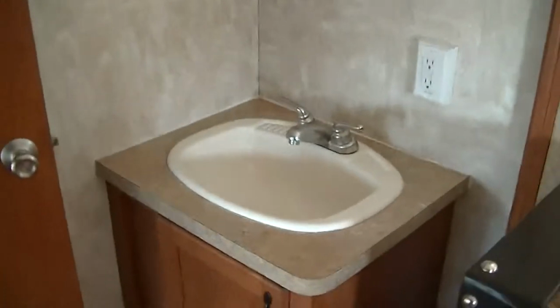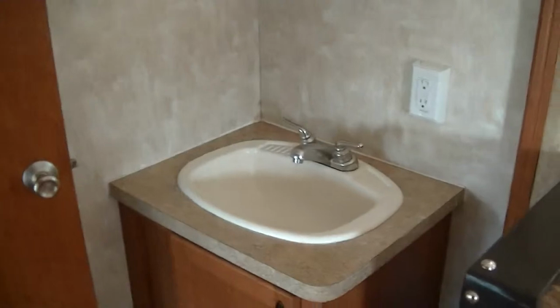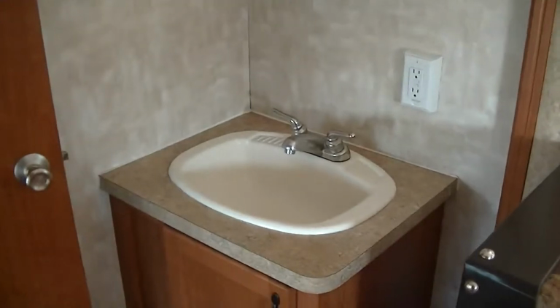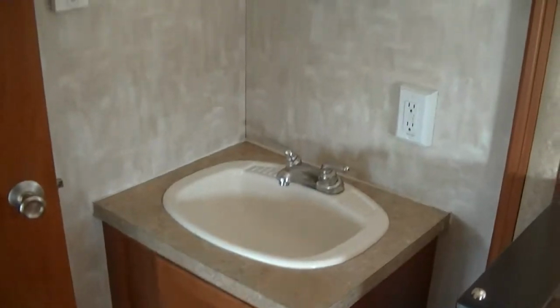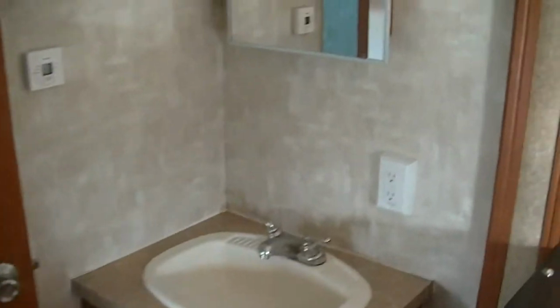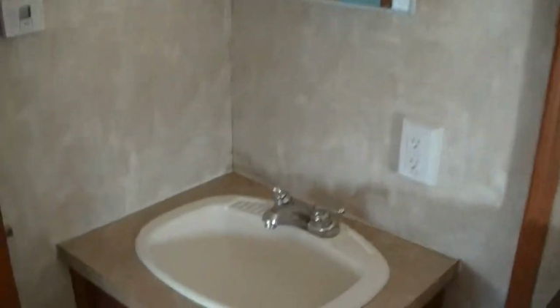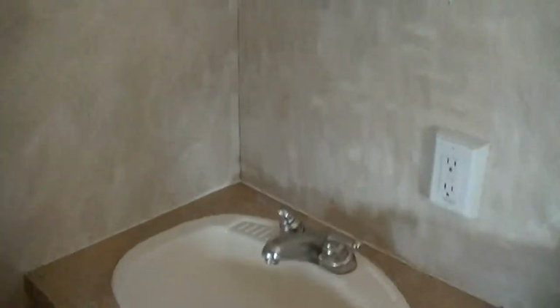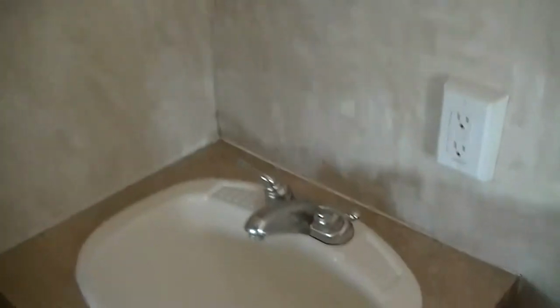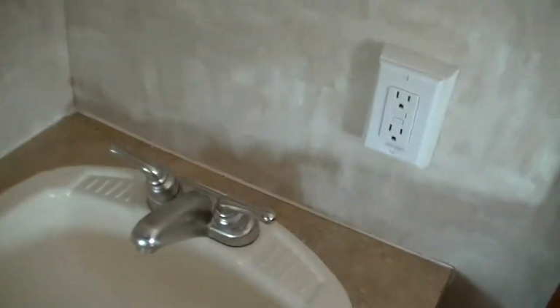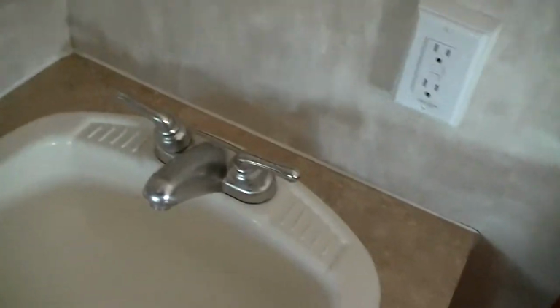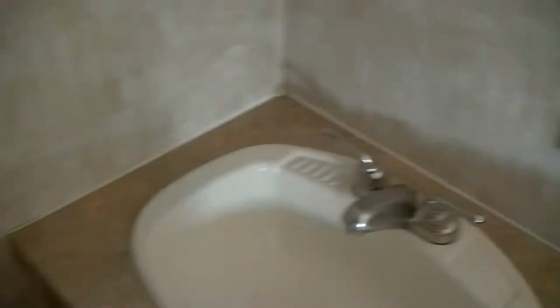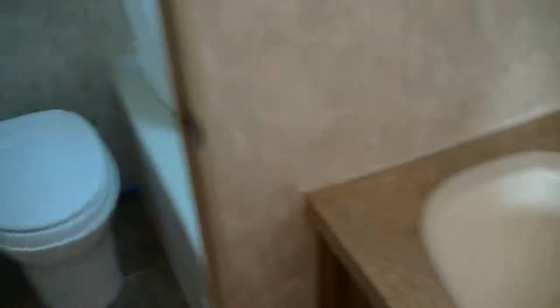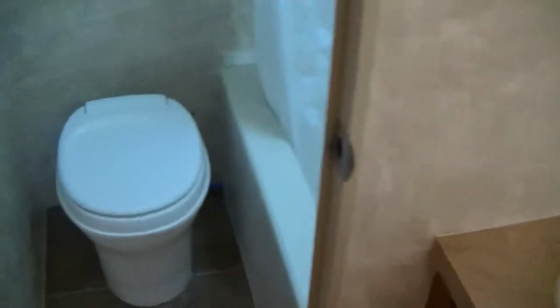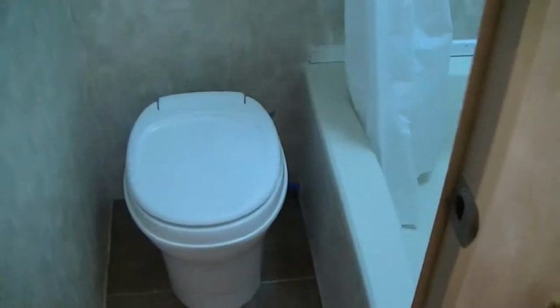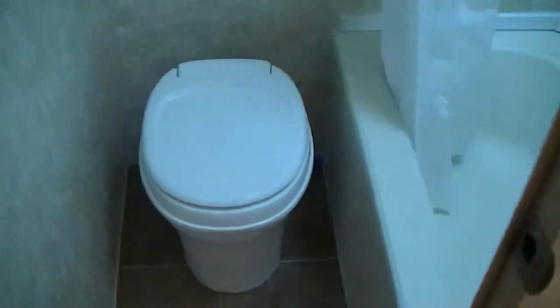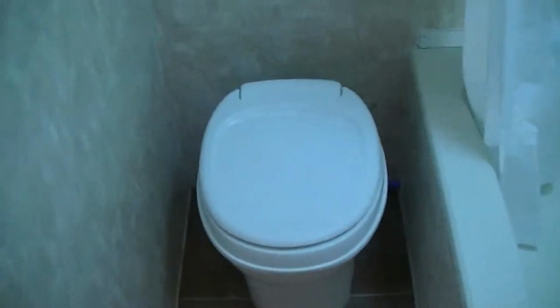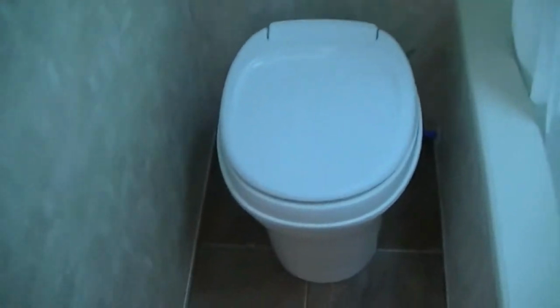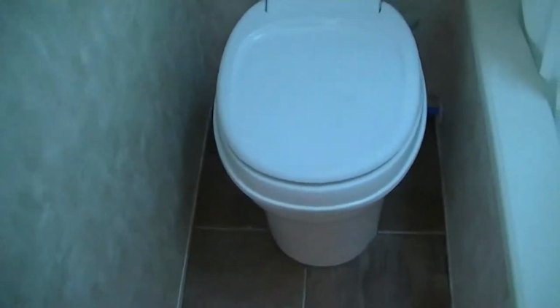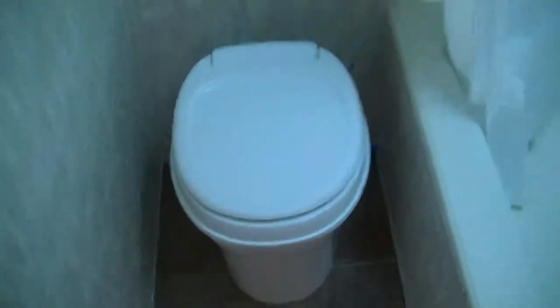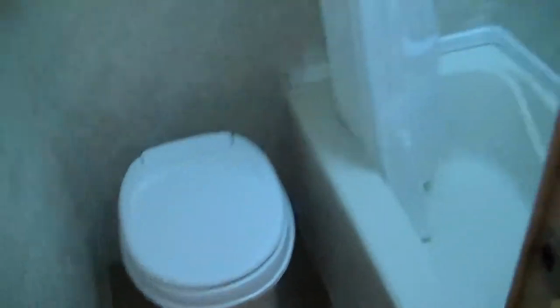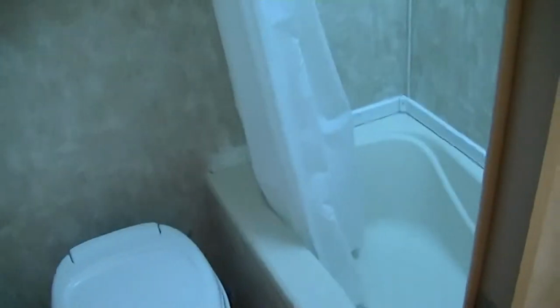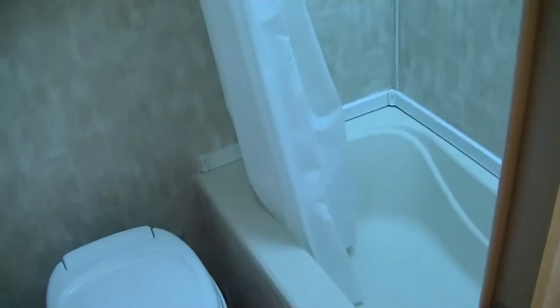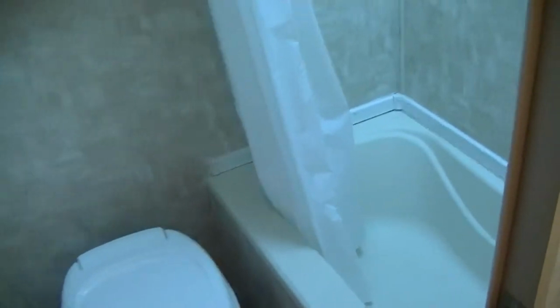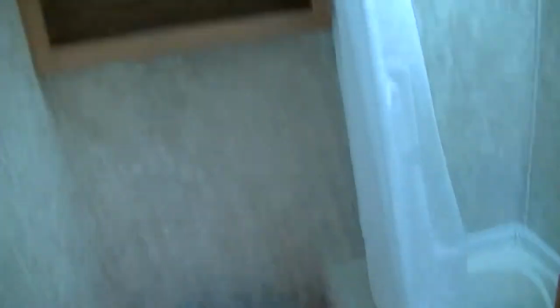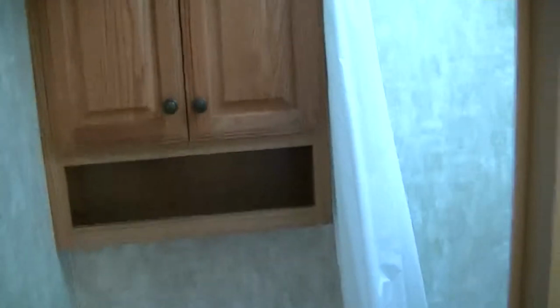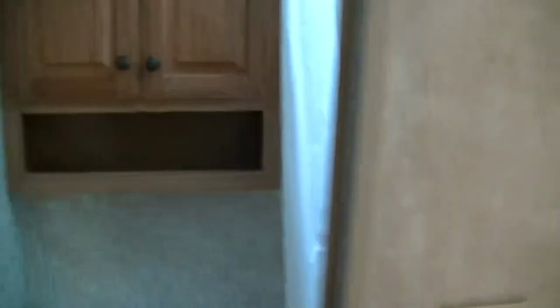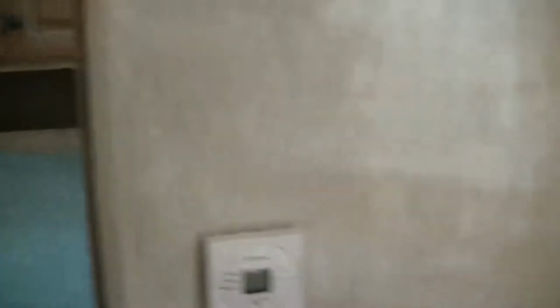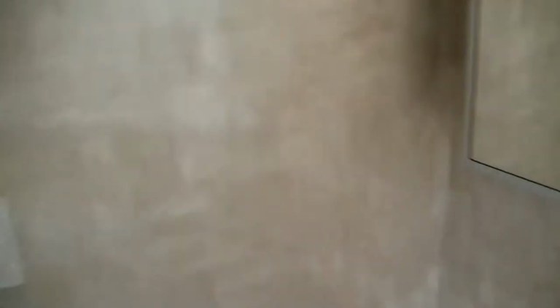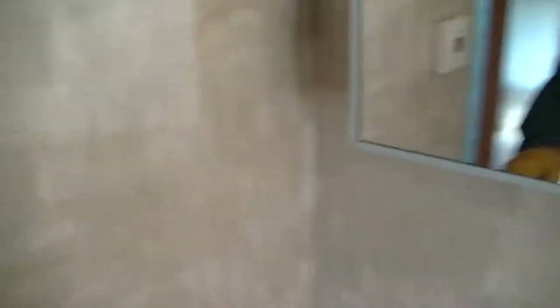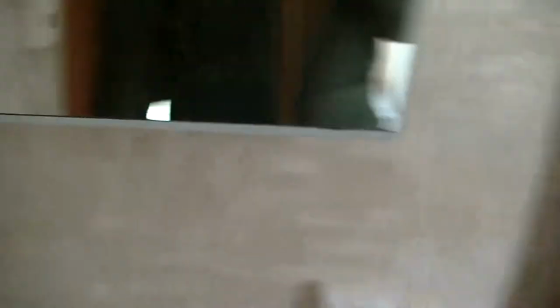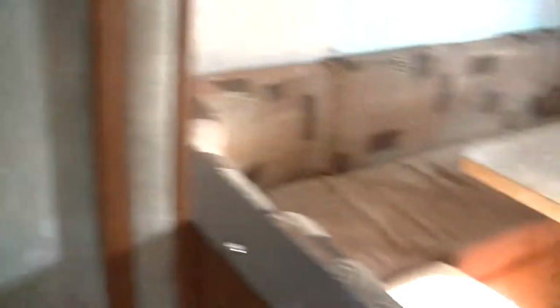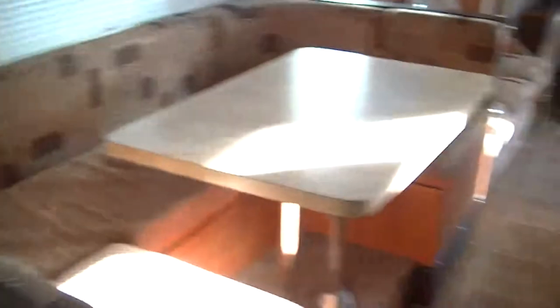We do have a vanity for washing your hands and brushing your teeth. And no more late night trips to the public facility or standing in line for an overcrowded dirty shower — you've got your own right here with you.